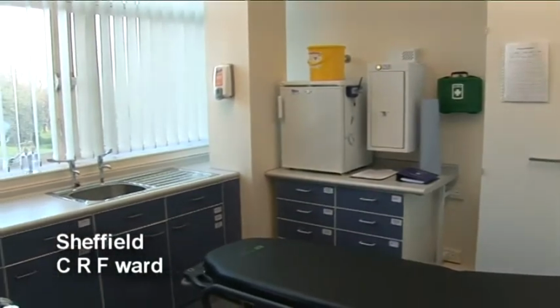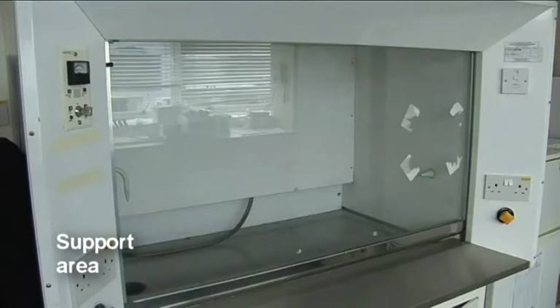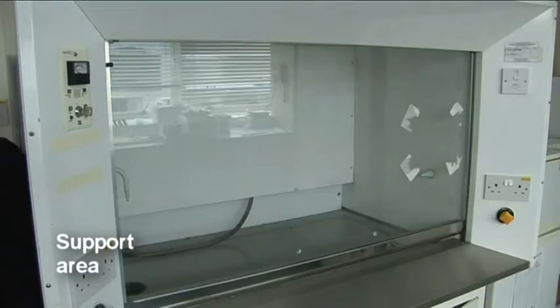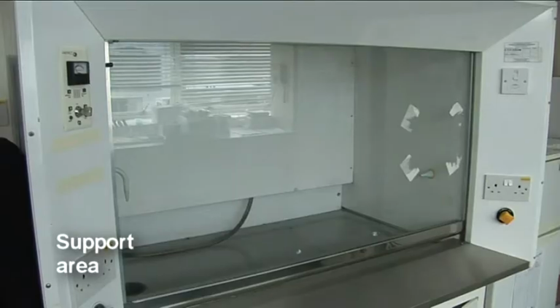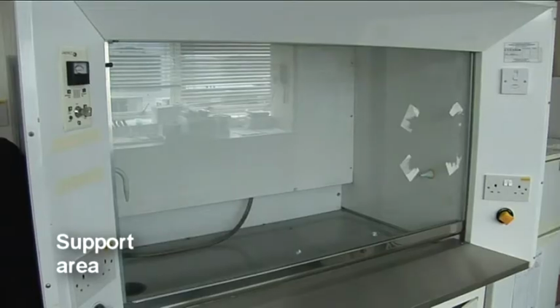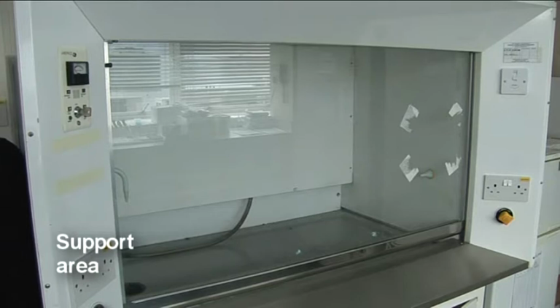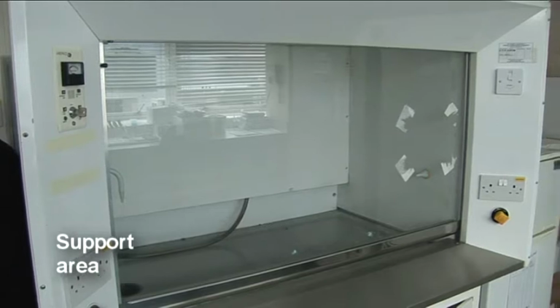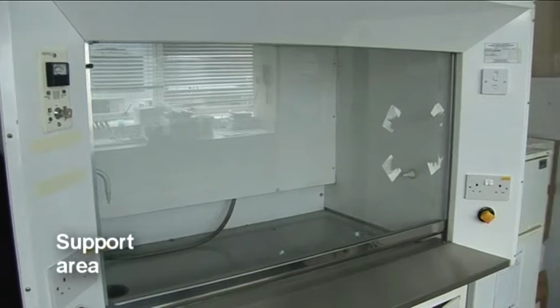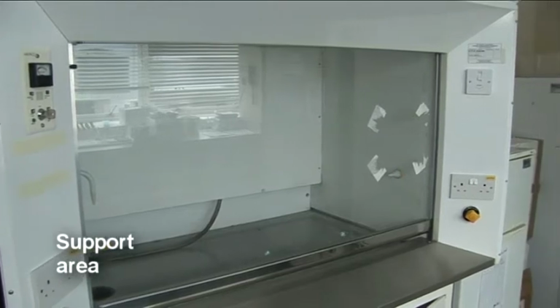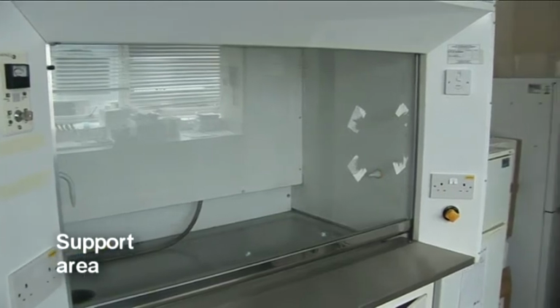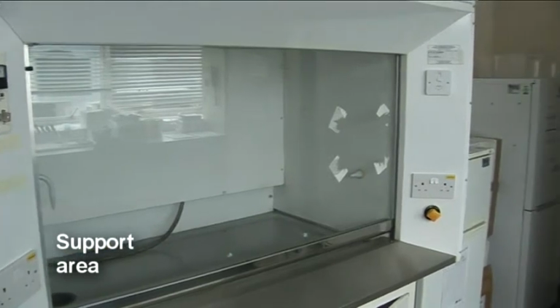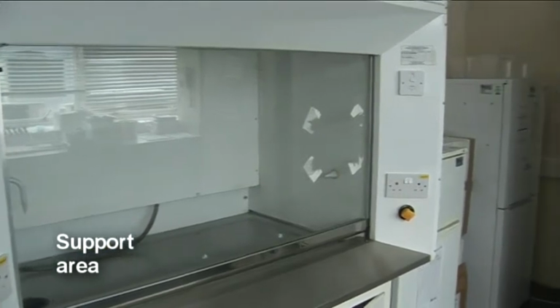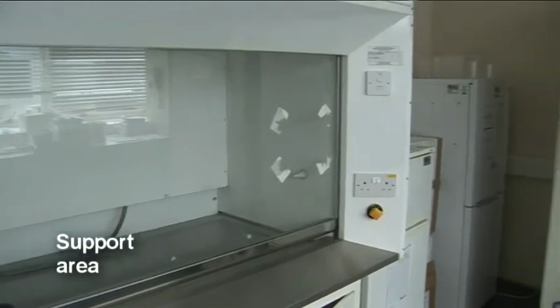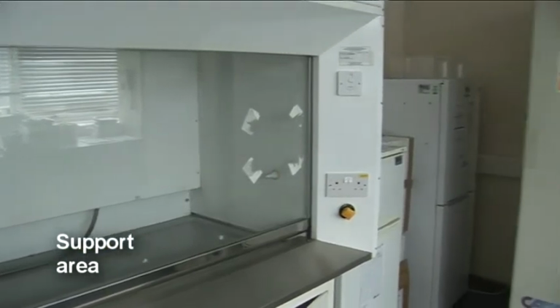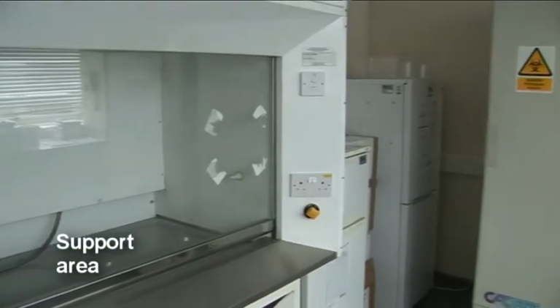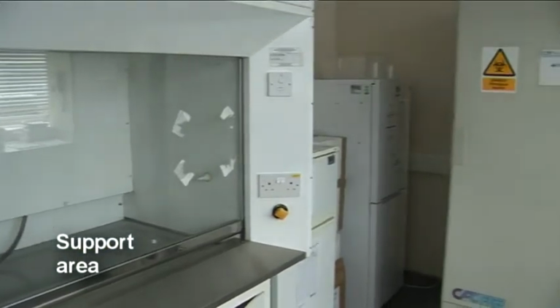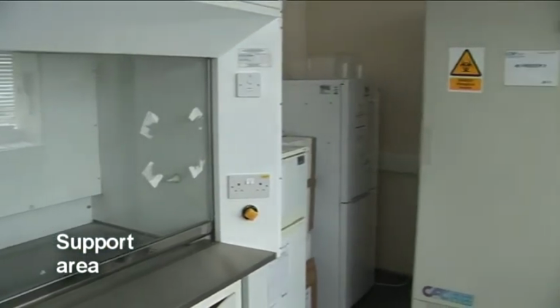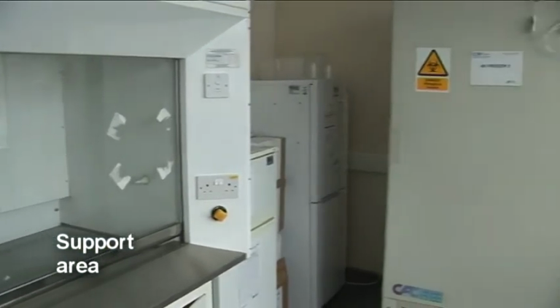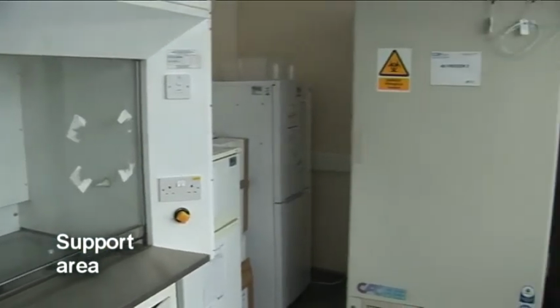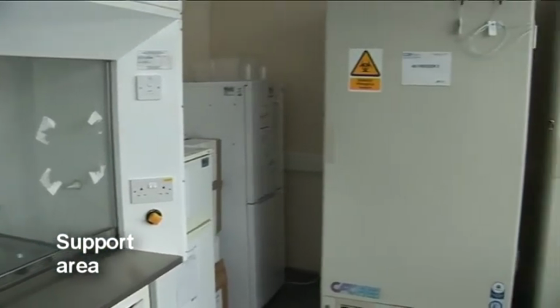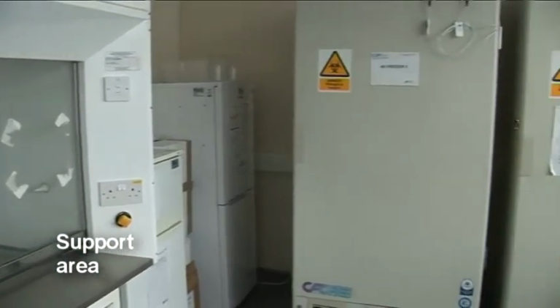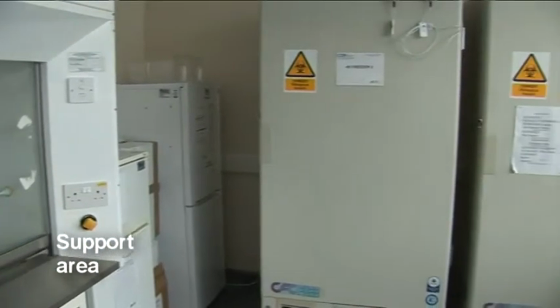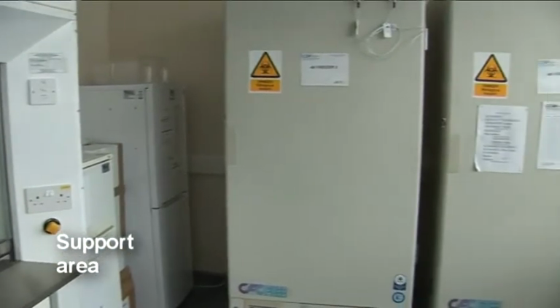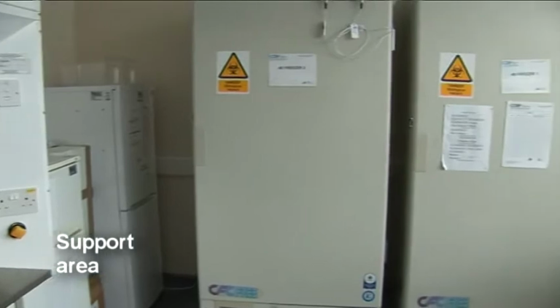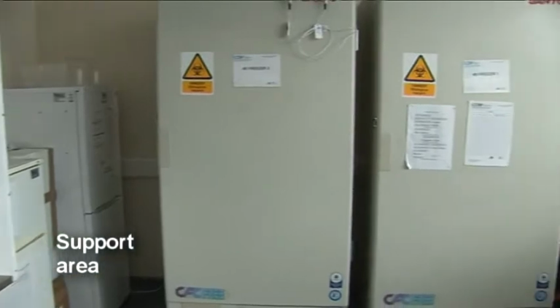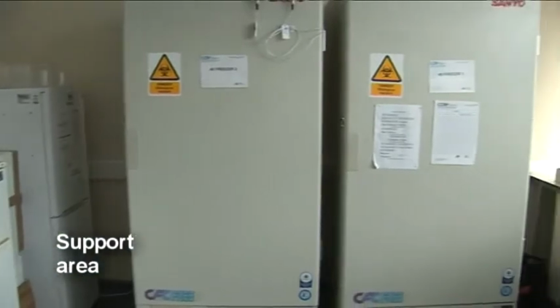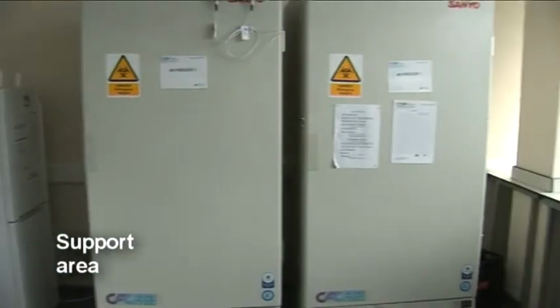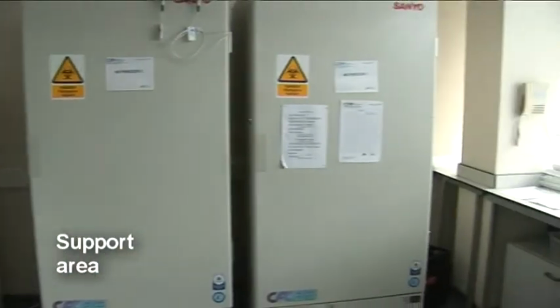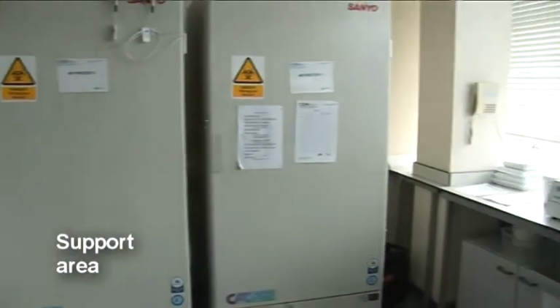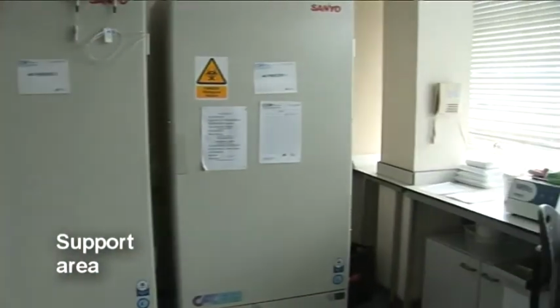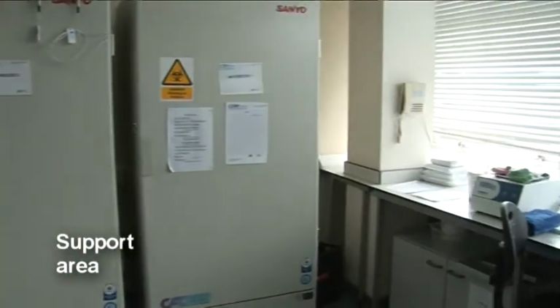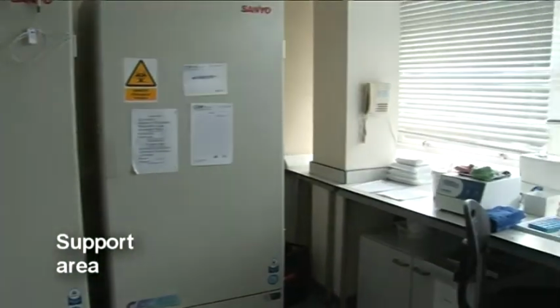The sample preparation room includes minus 80 and minus 20 degrees C freezers, a fume cupboard and refrigerated centrifuge.